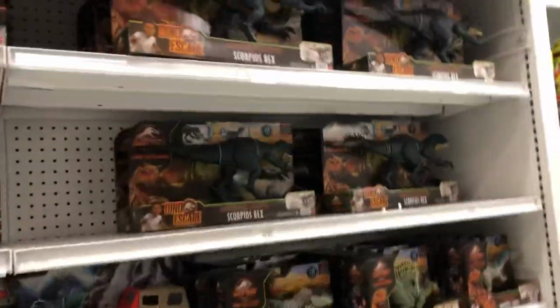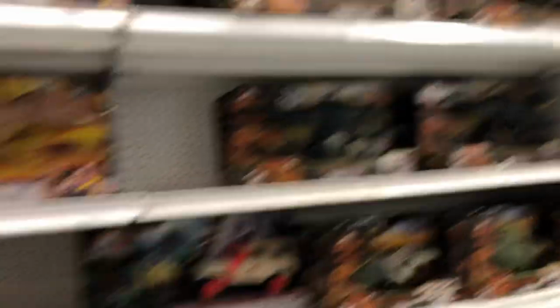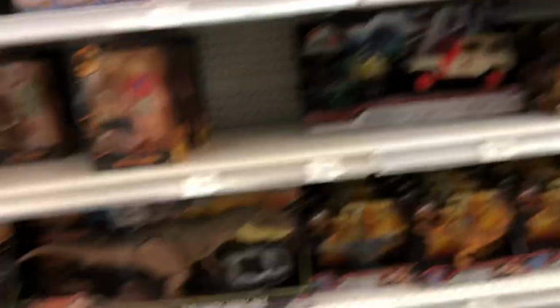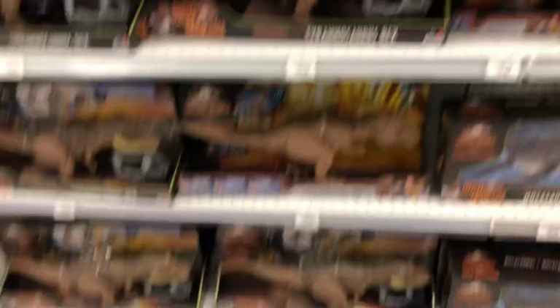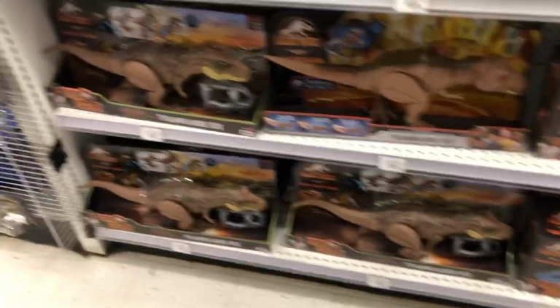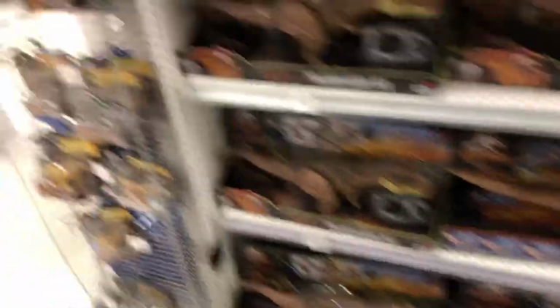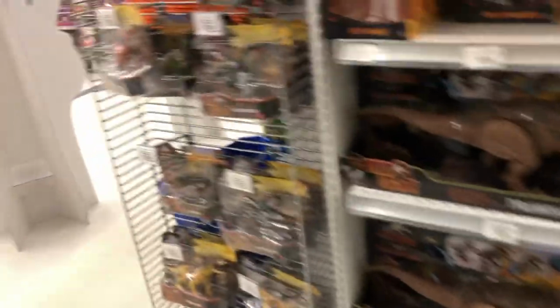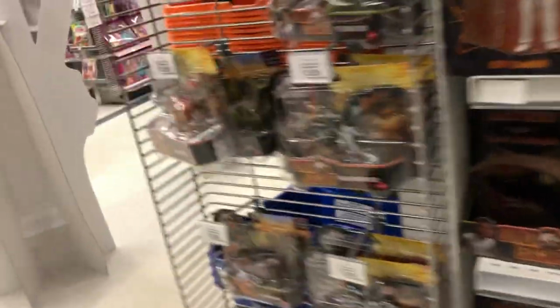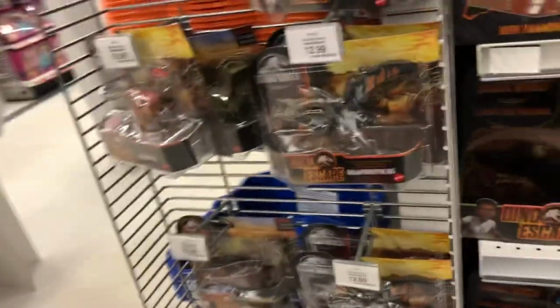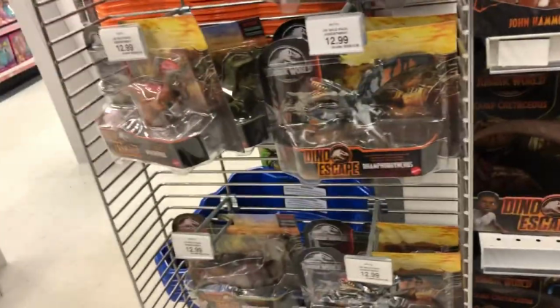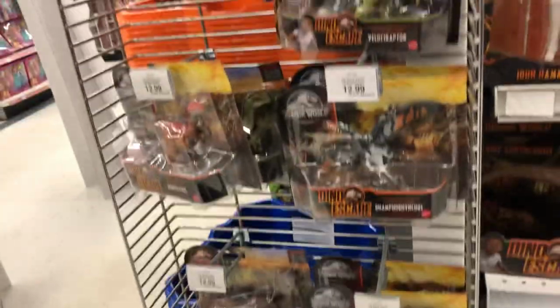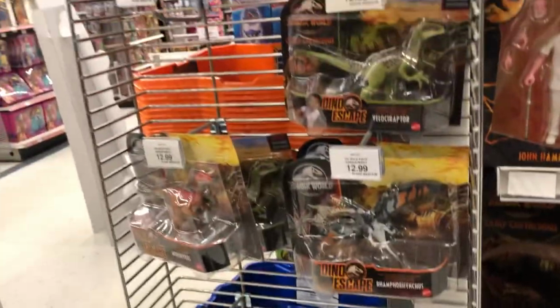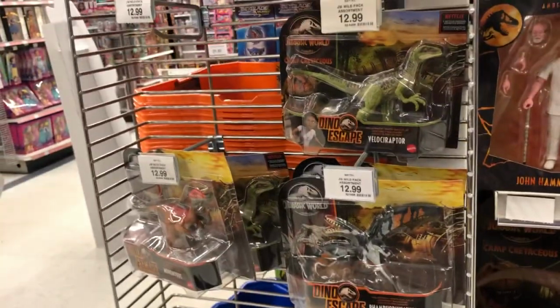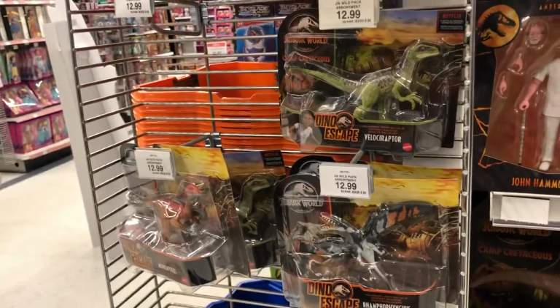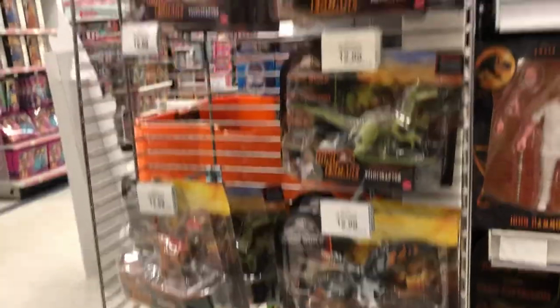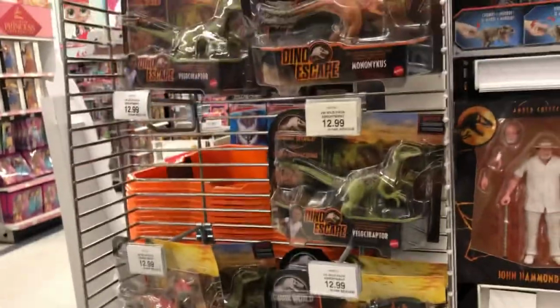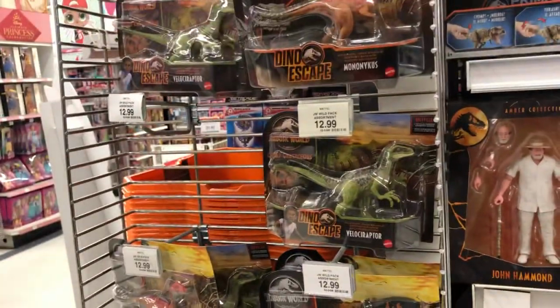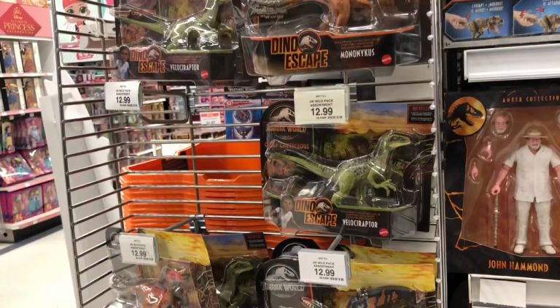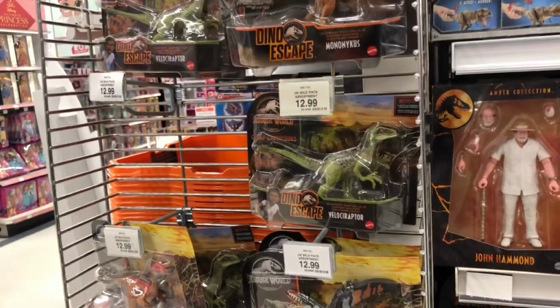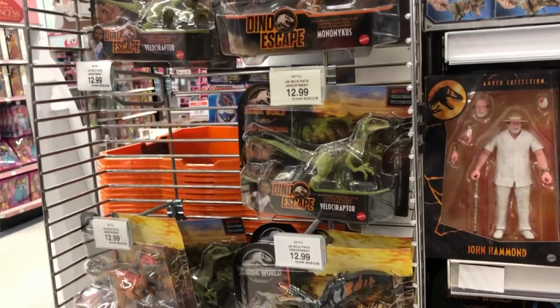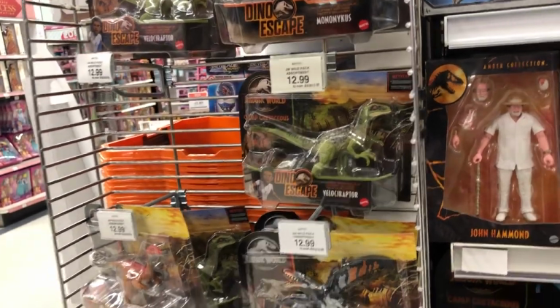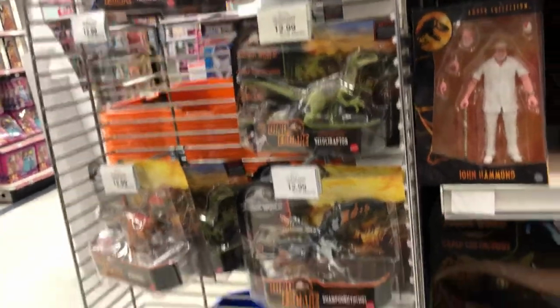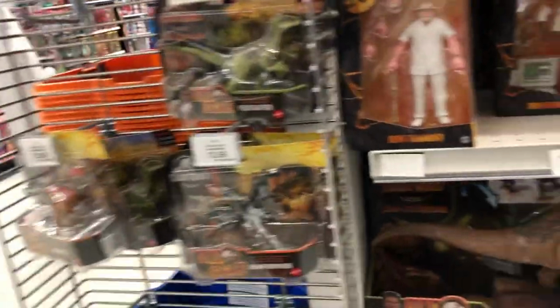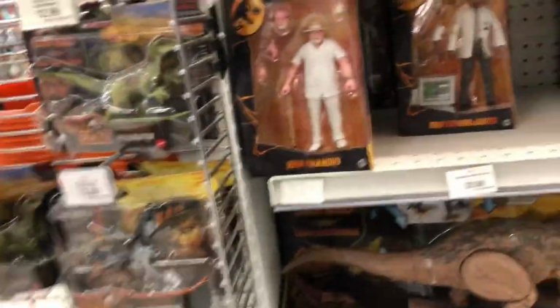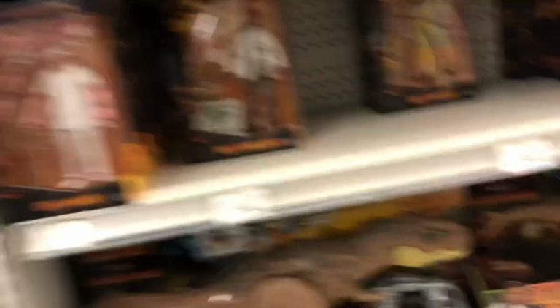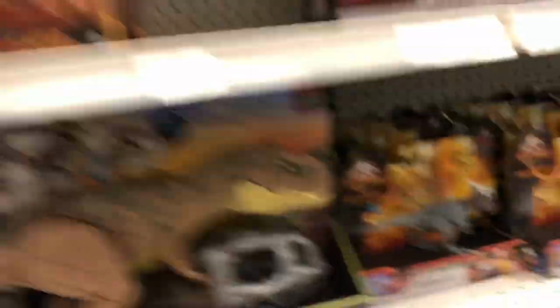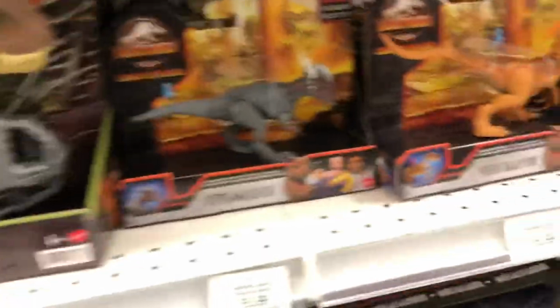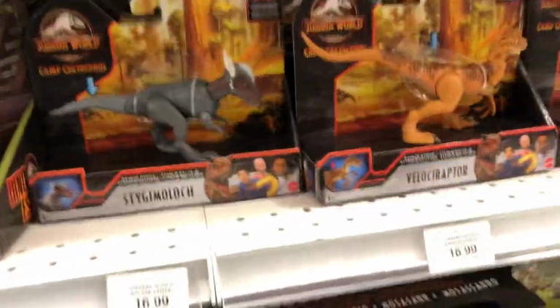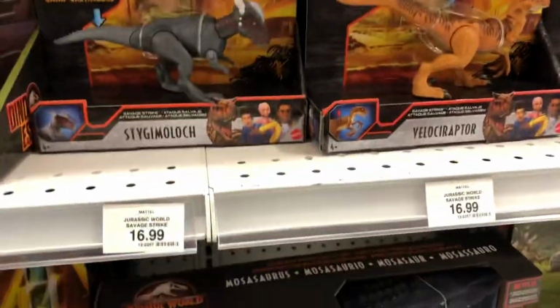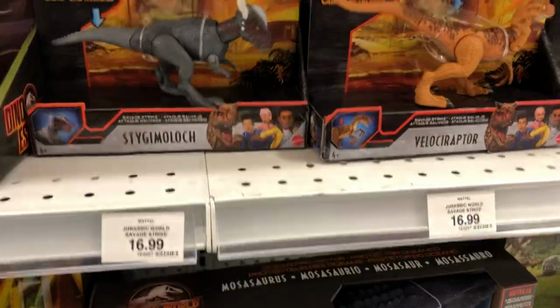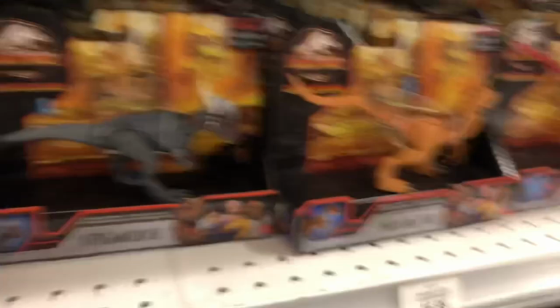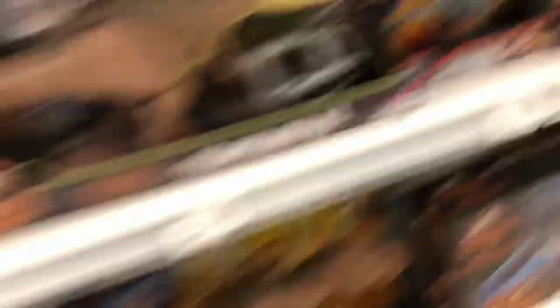They've got all the typical stuff on here, but they also have these guys for a great price of $13 each. That's actually really cheap for up here, because usually we get abysmal prices on these guys — $17 each. Crazy.